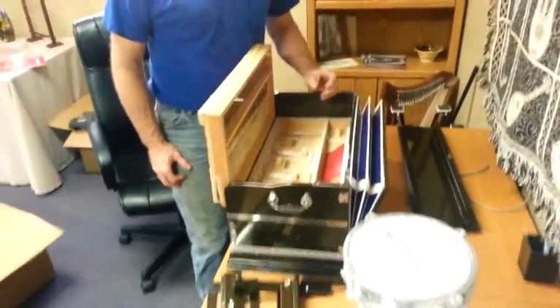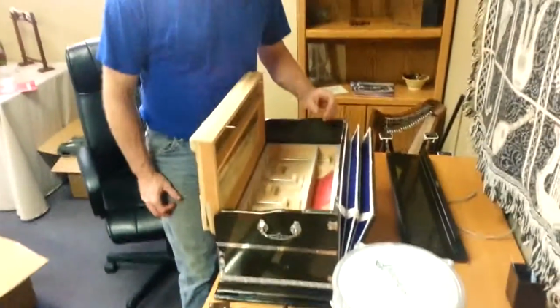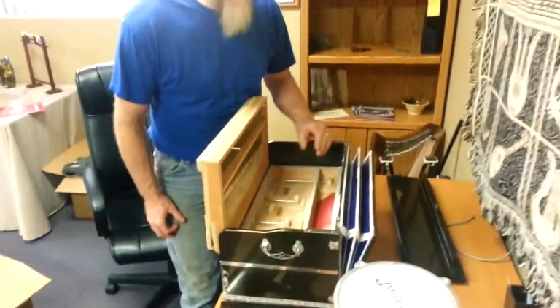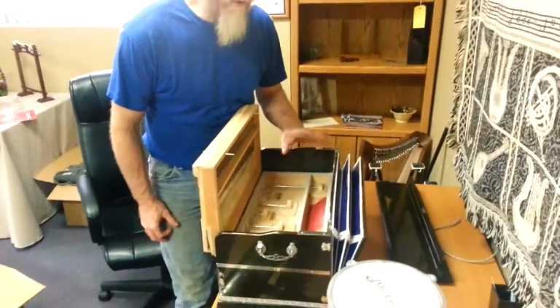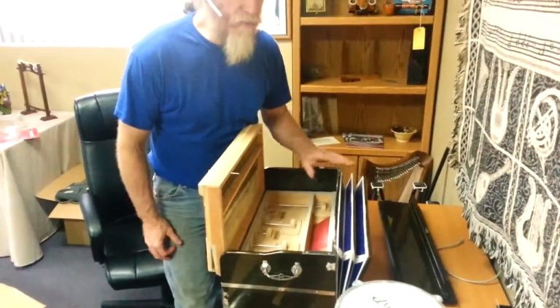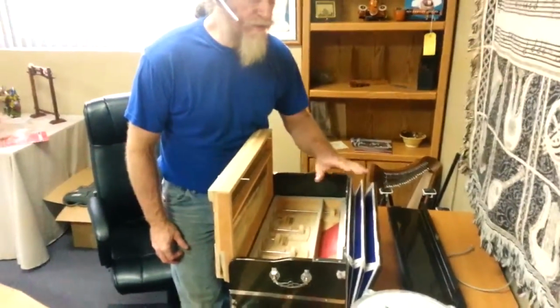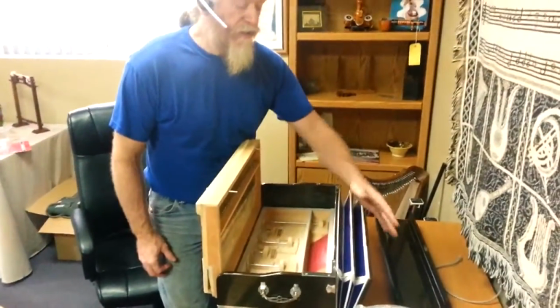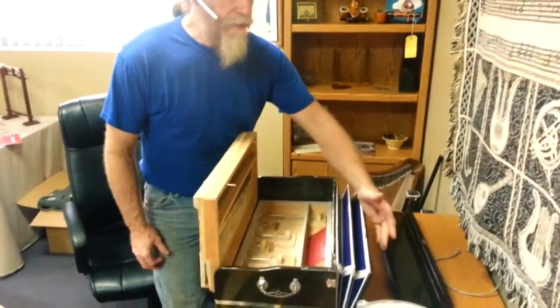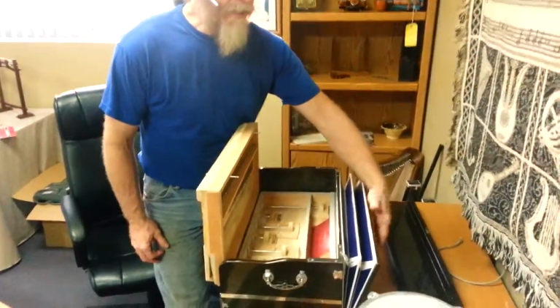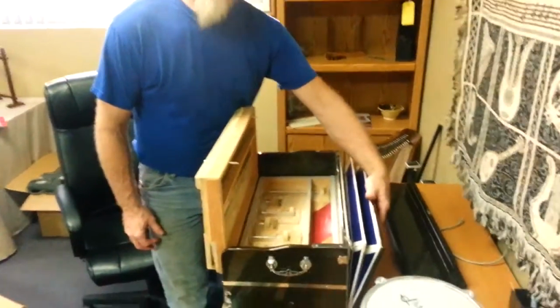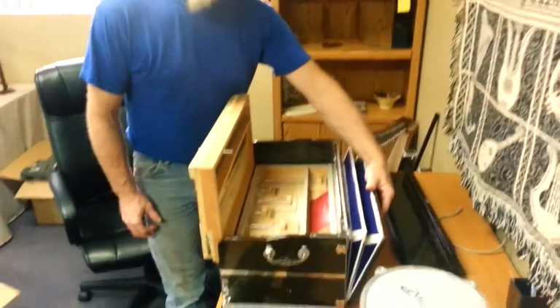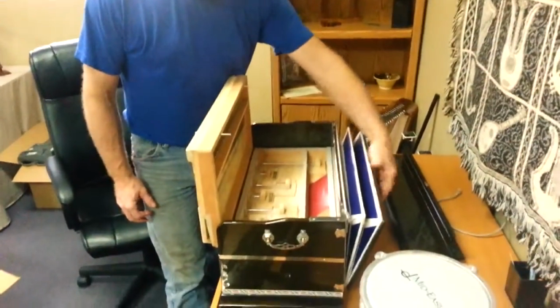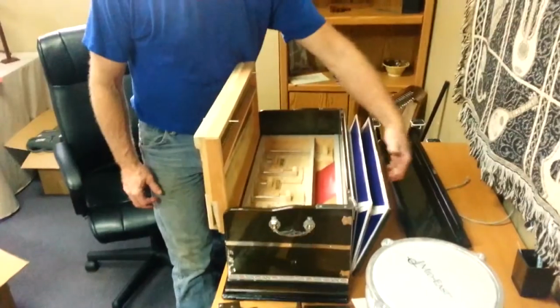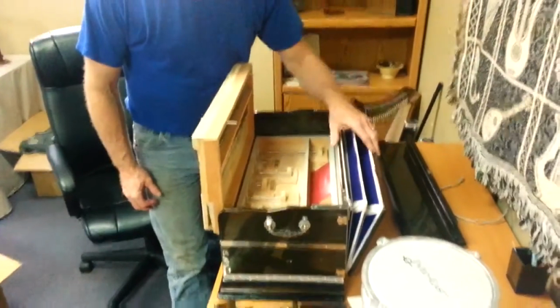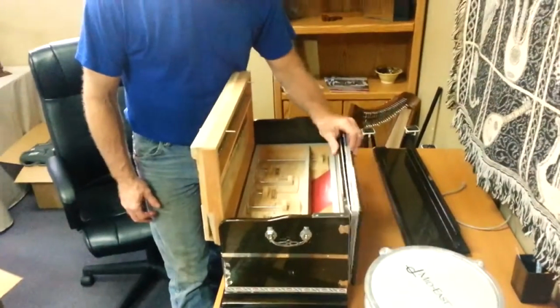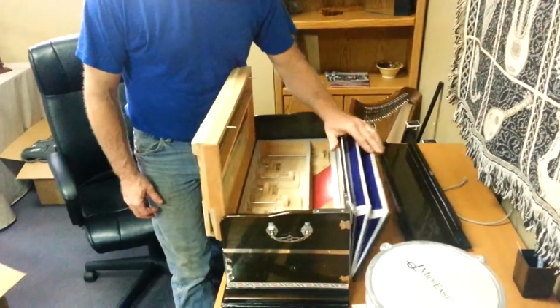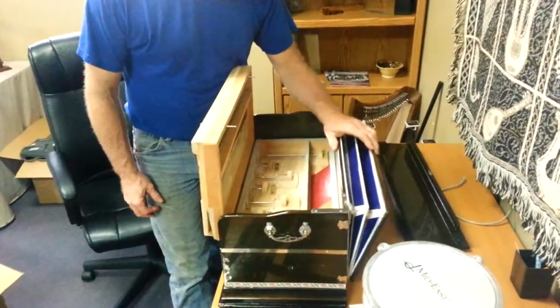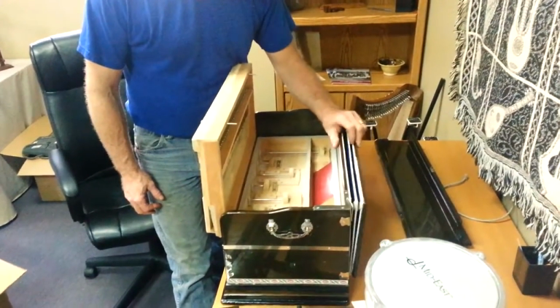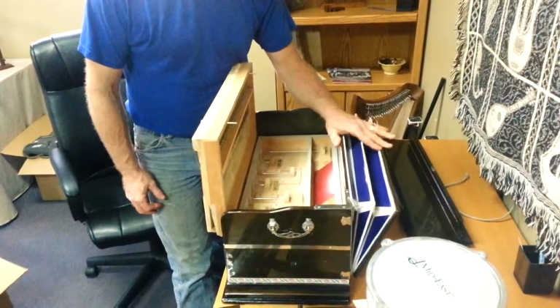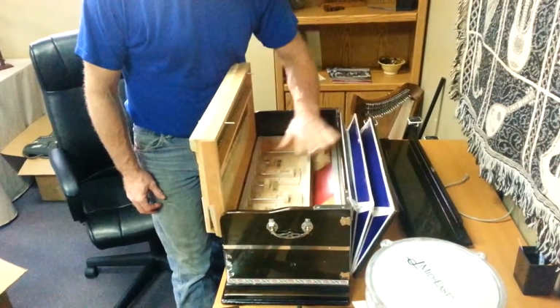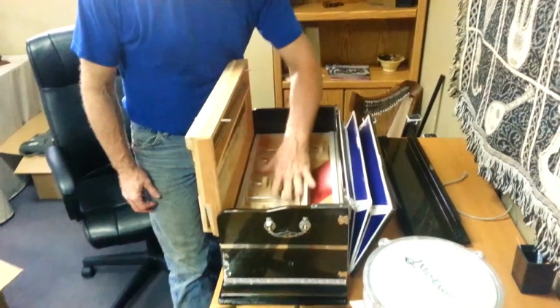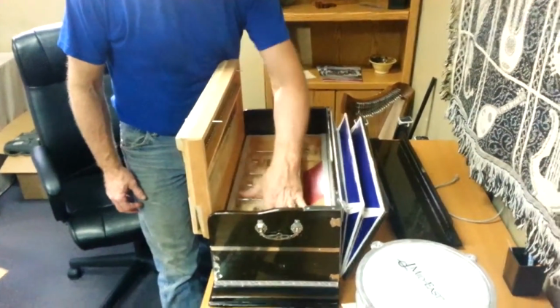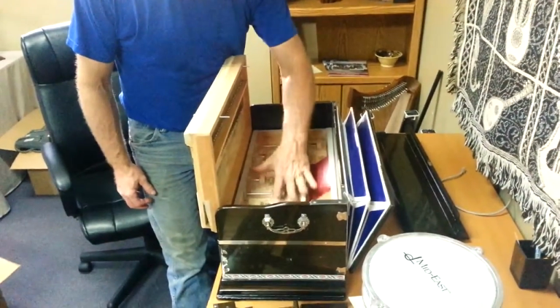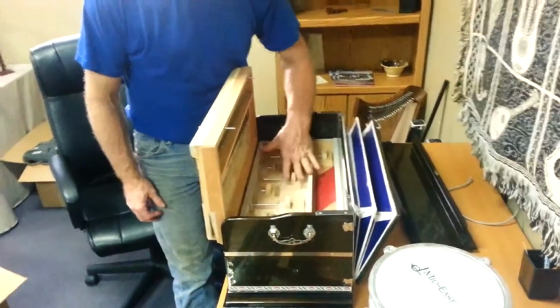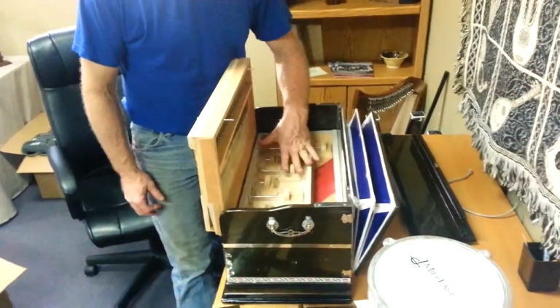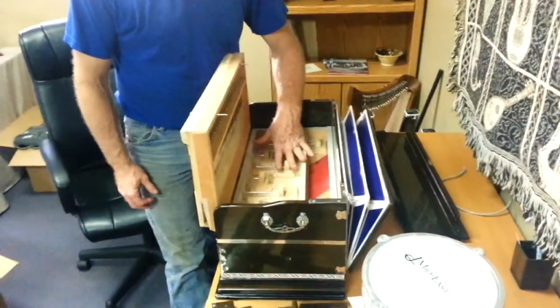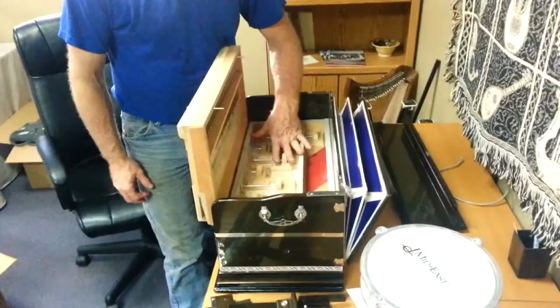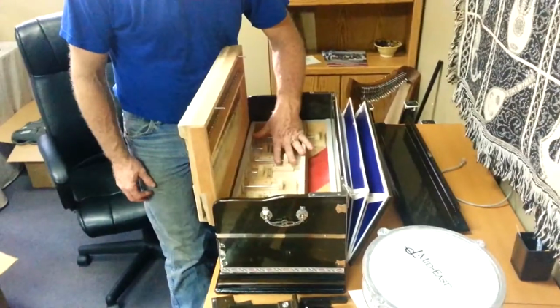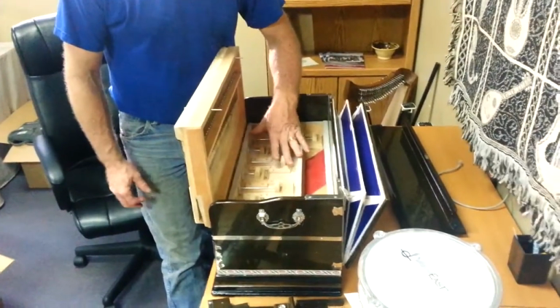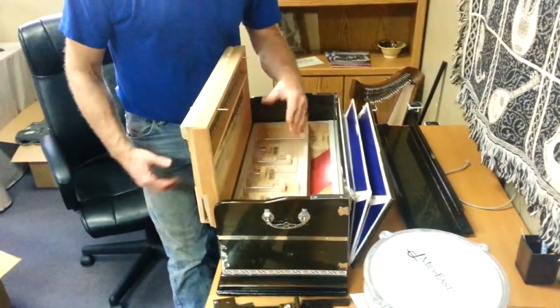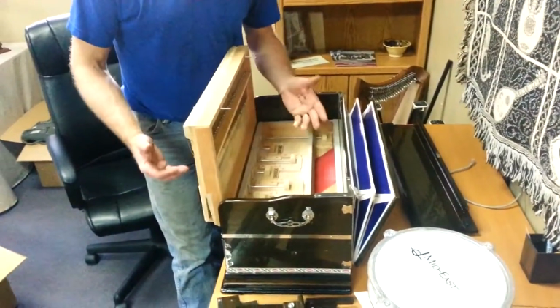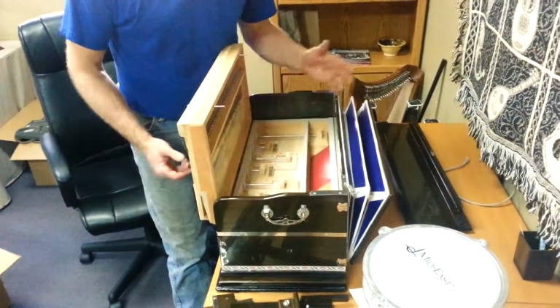This is how our harmonium works. The air comes in here, and you pump the bellows up. There's another pair of bellows underneath this board that acts as a reservoir.